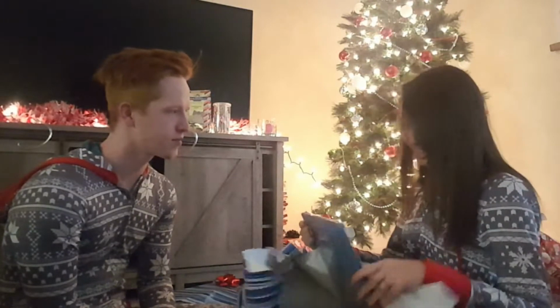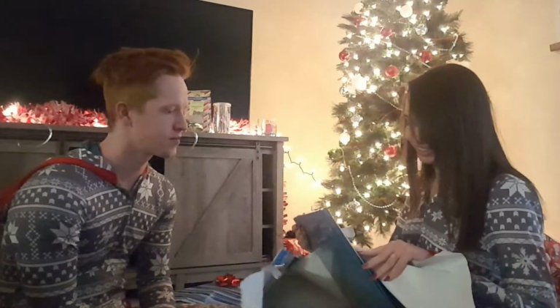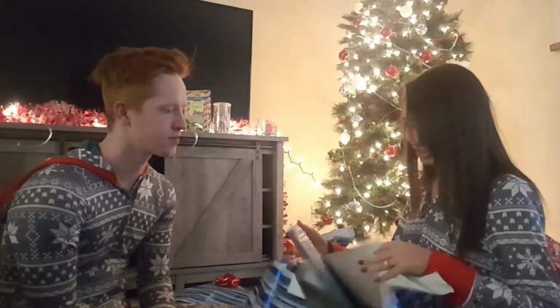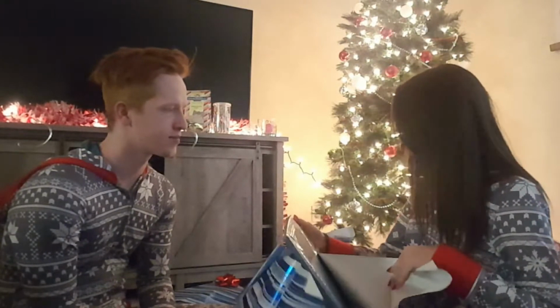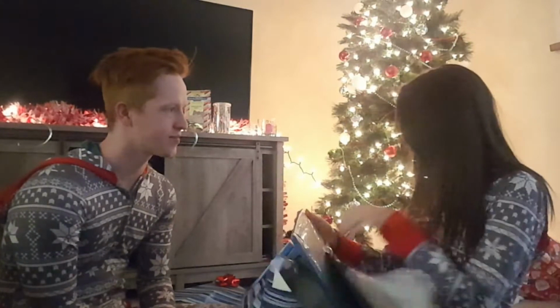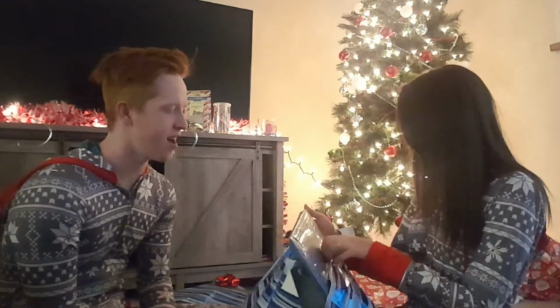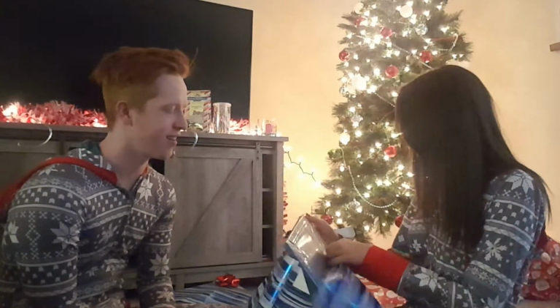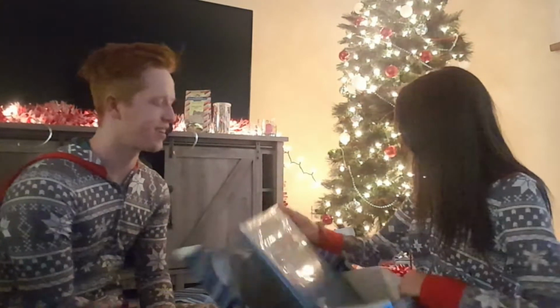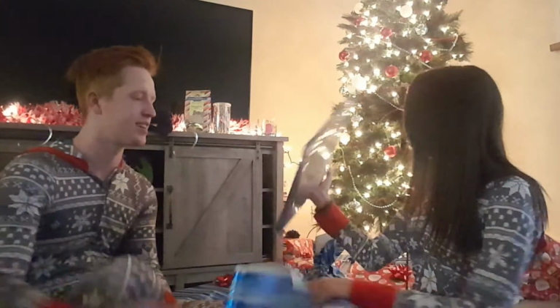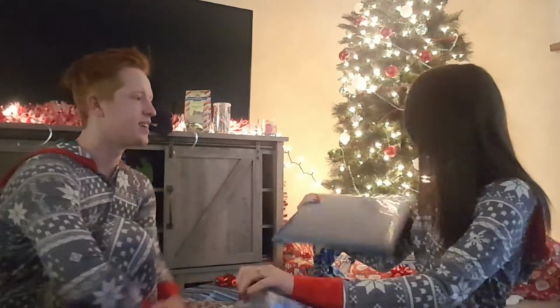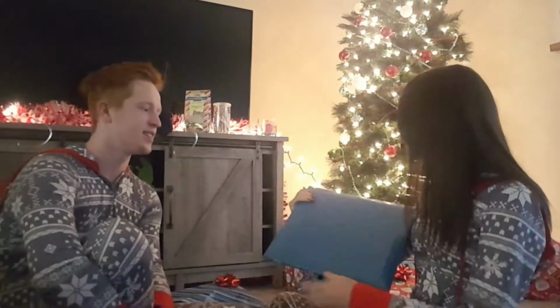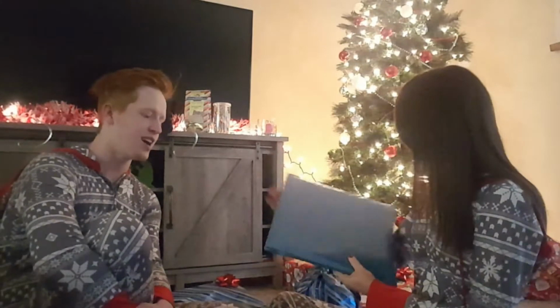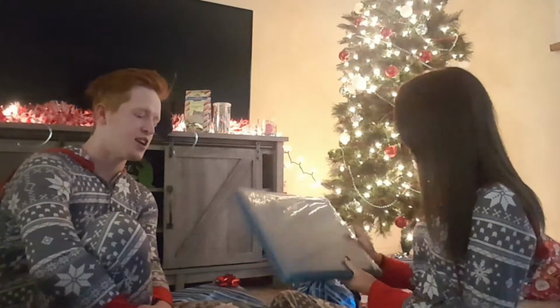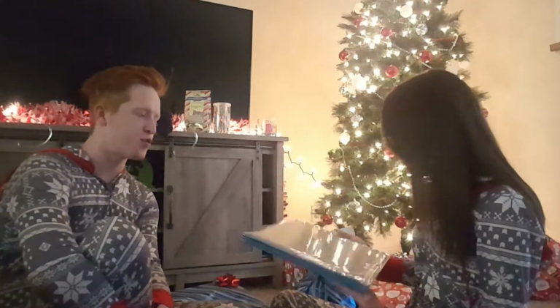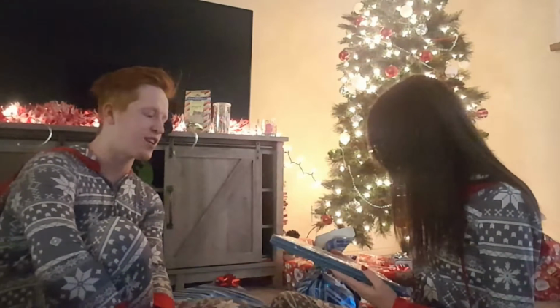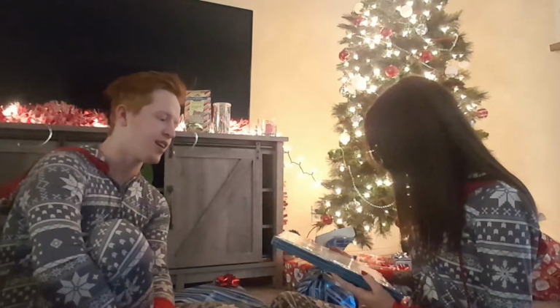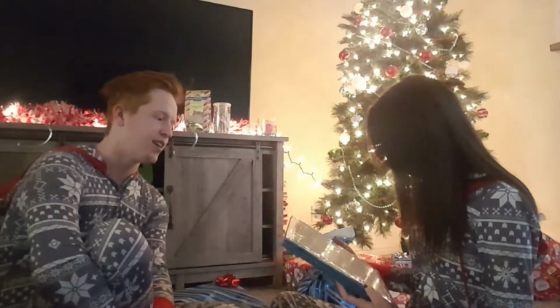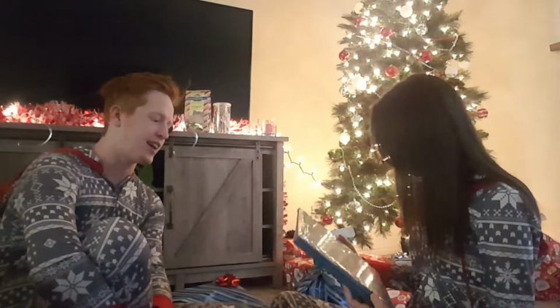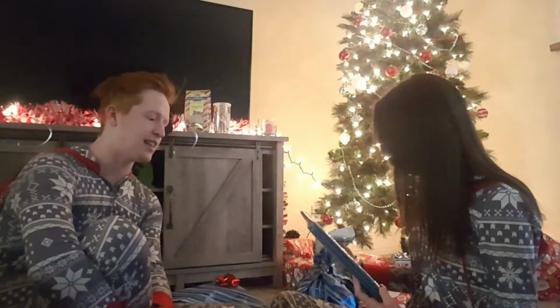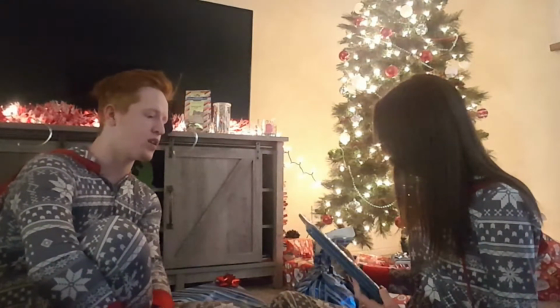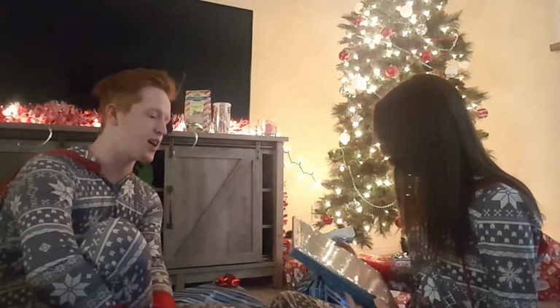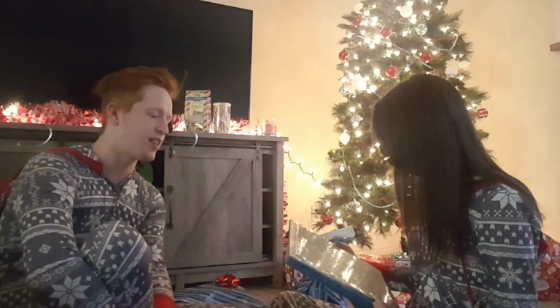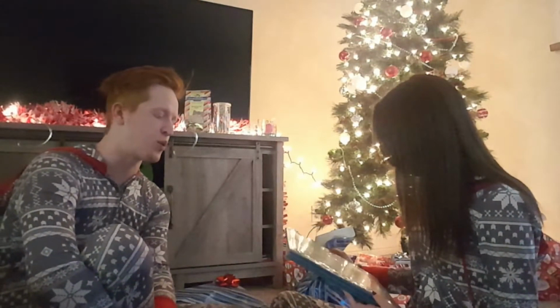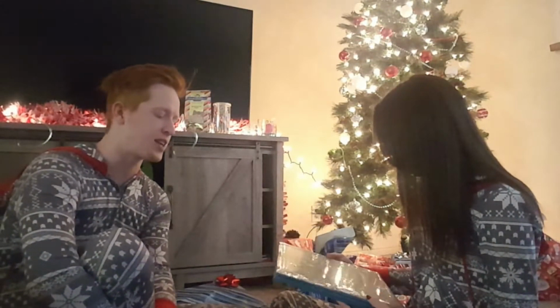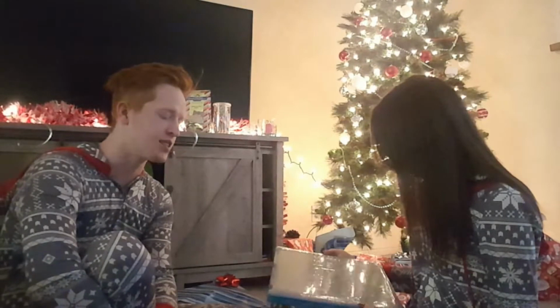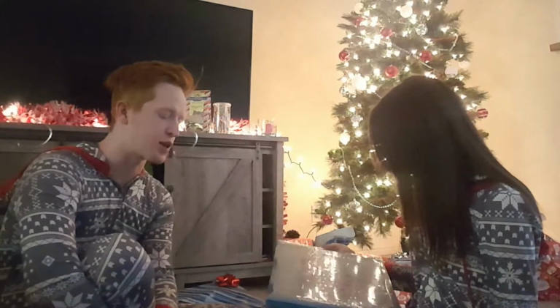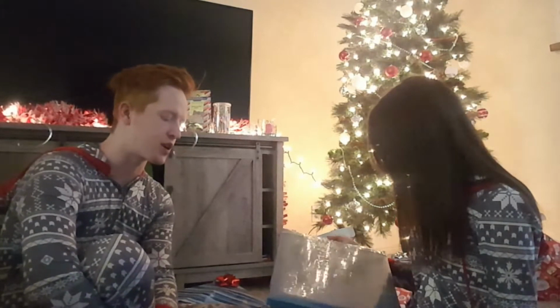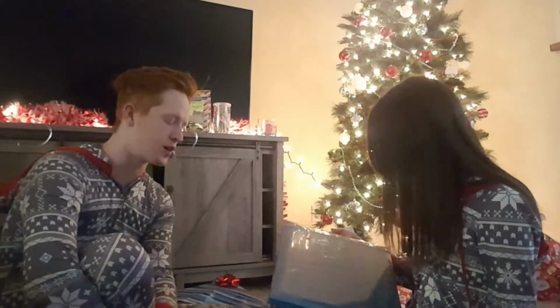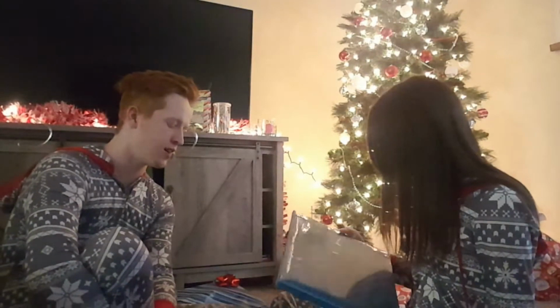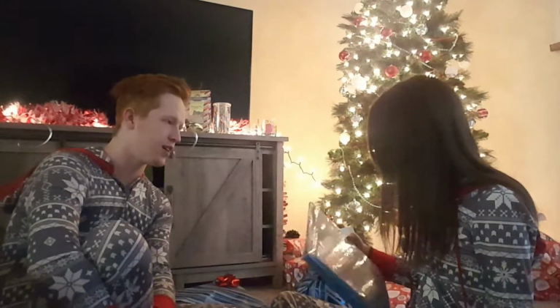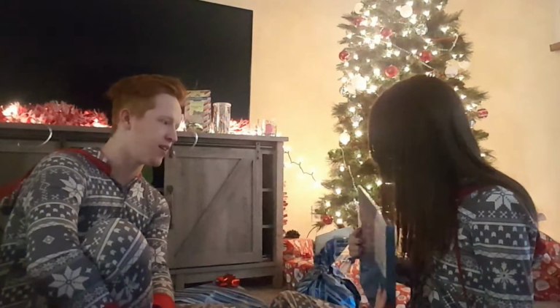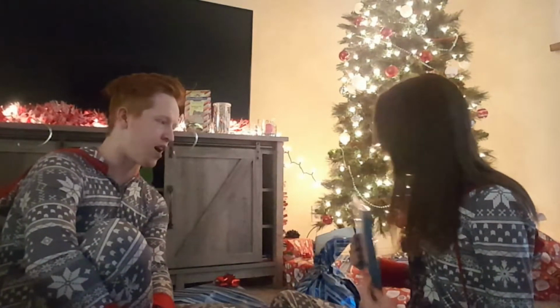Is this a scrapbook? Yeah. For us? Yeah! That's so cute. You've been telling me at least once a week that you've been wanting to get us a scrapbook.